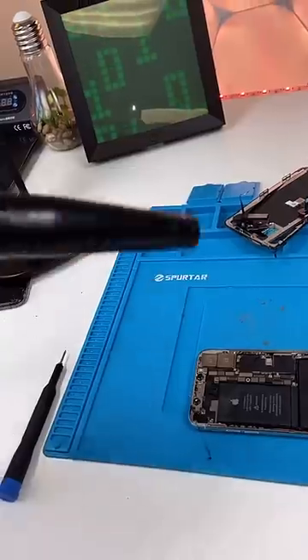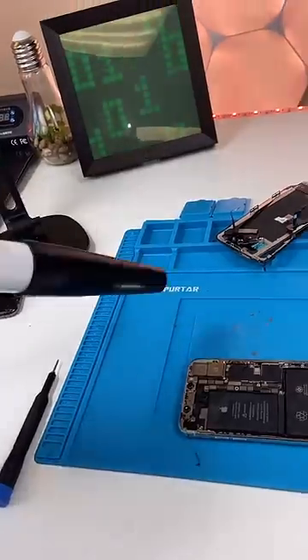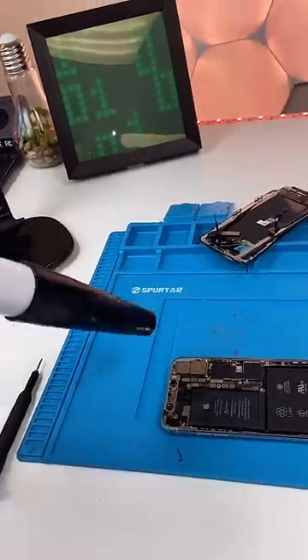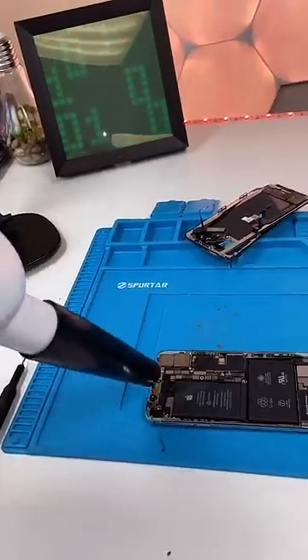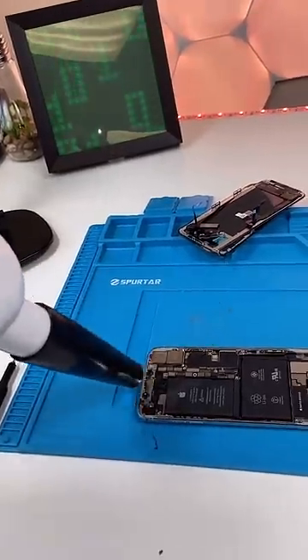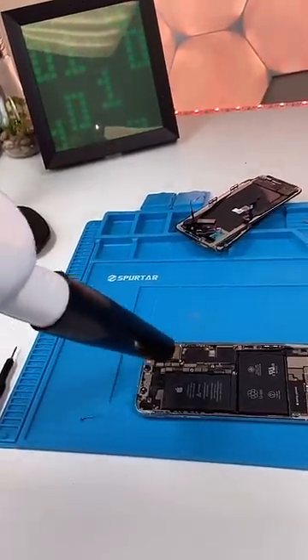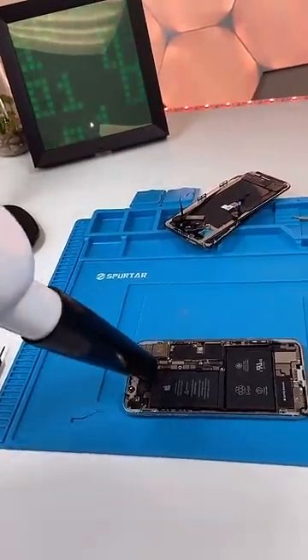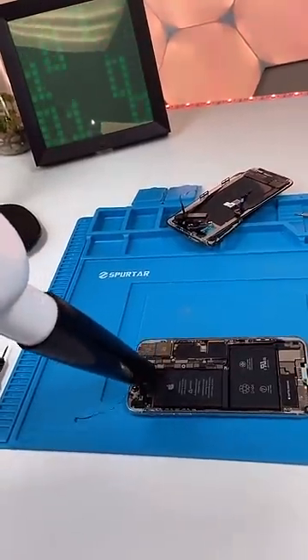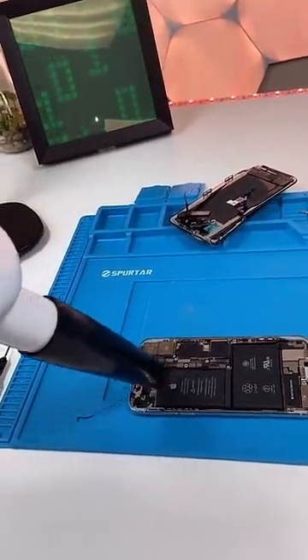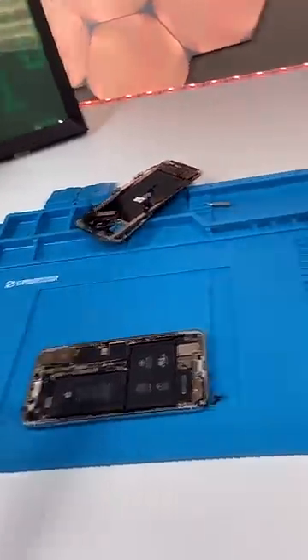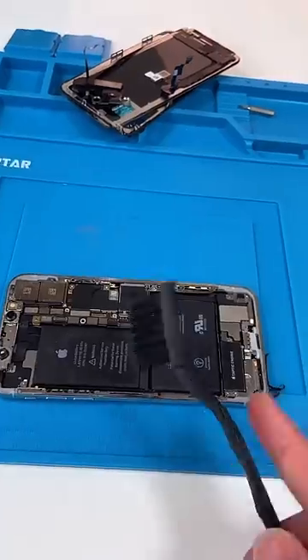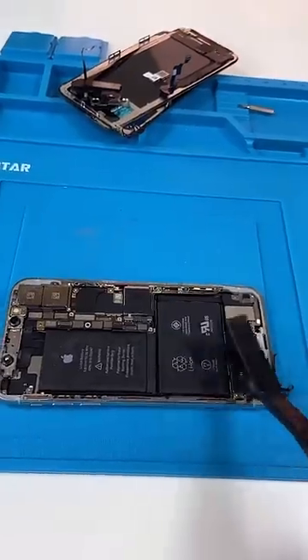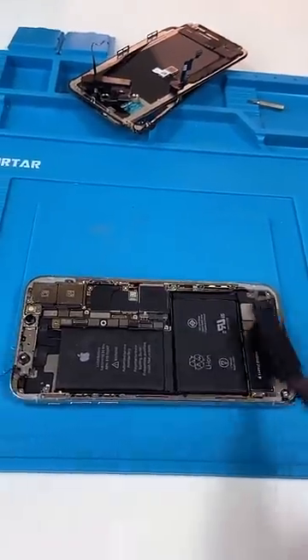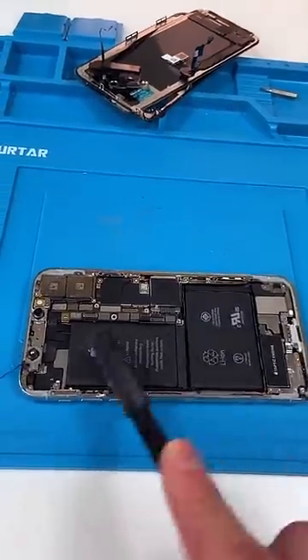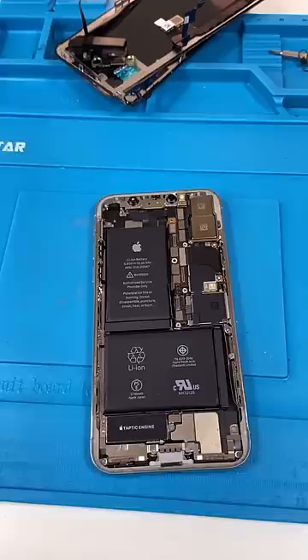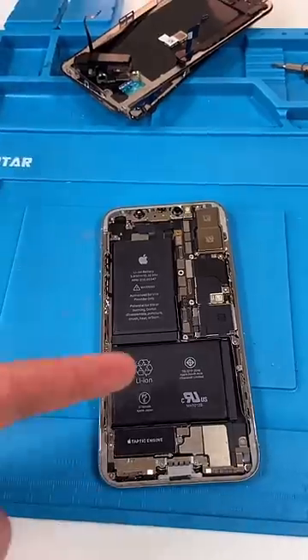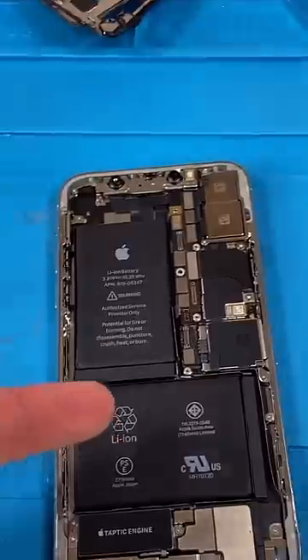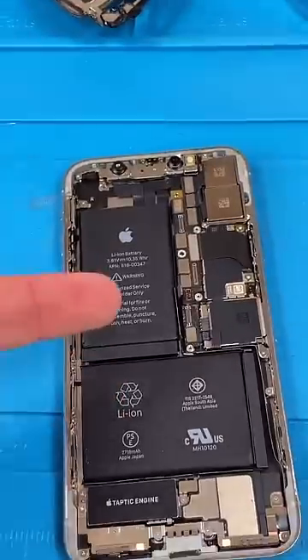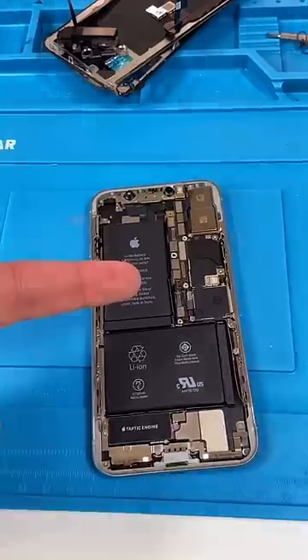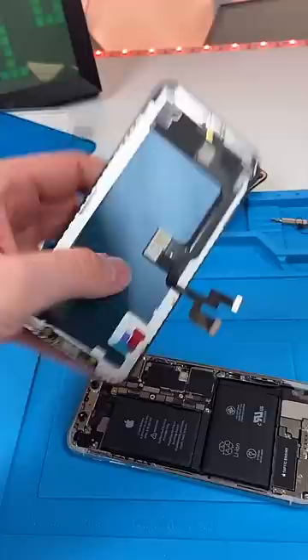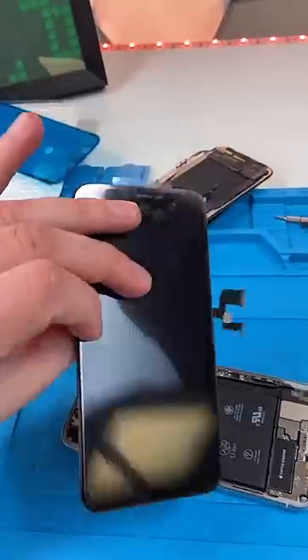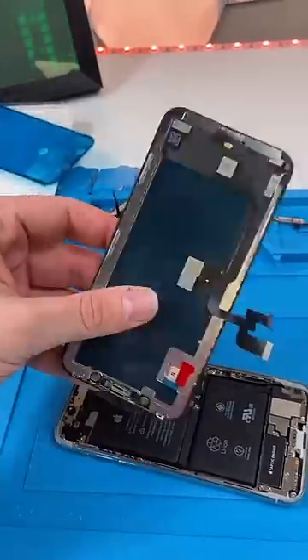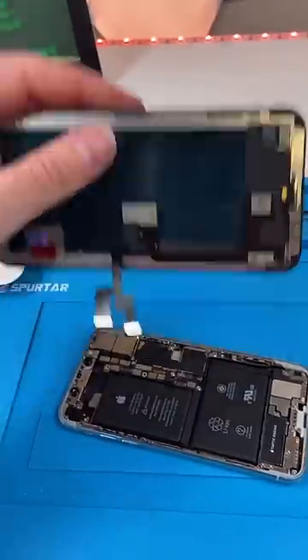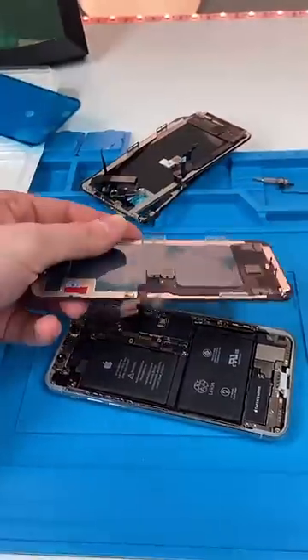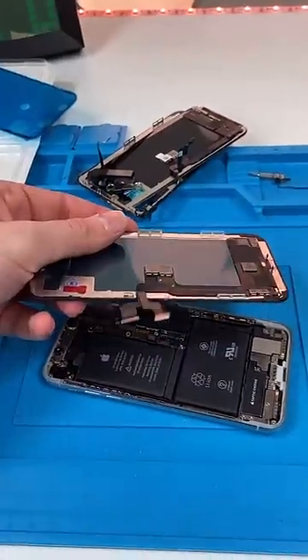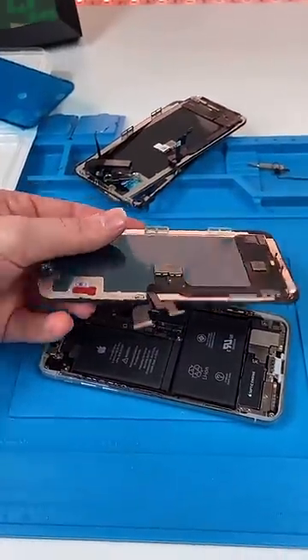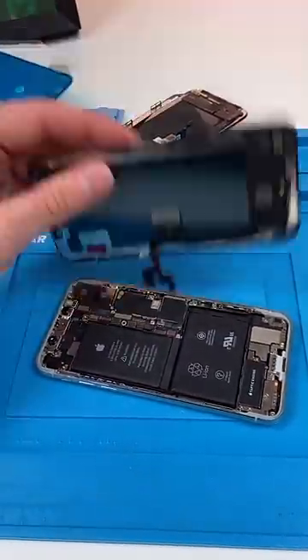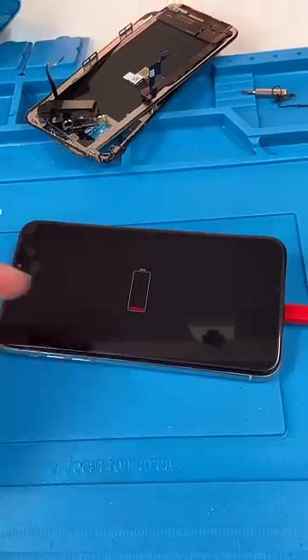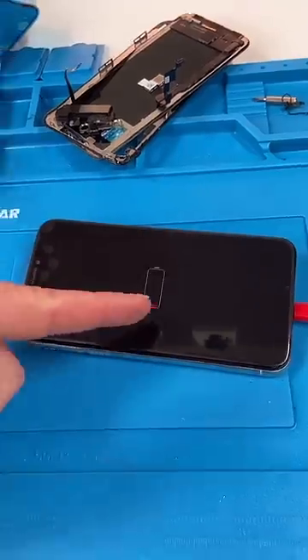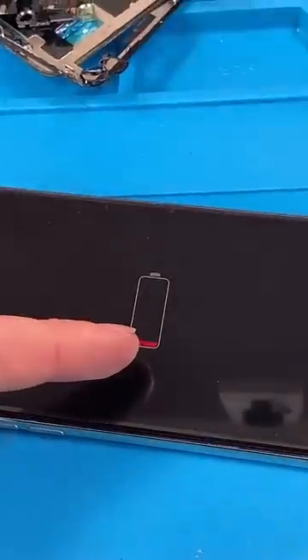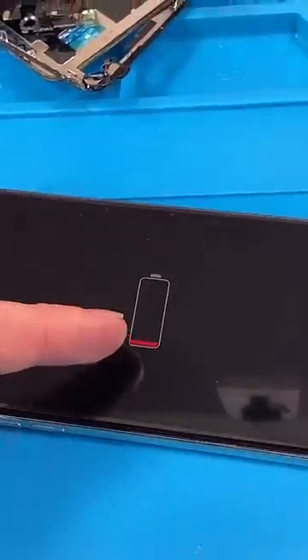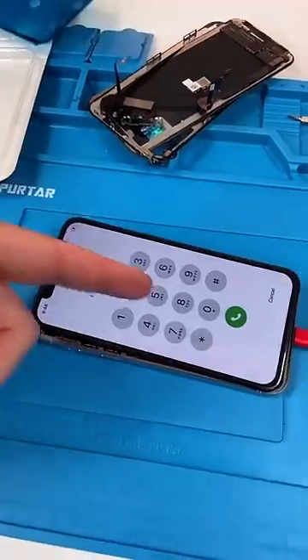We're gonna brush it down — now it's like nothing ever happened. Now we're gonna try out a new screen and see if it's still alive, and it is.